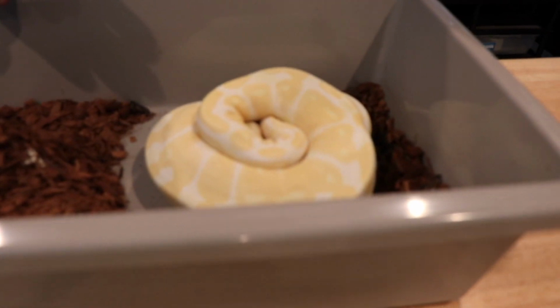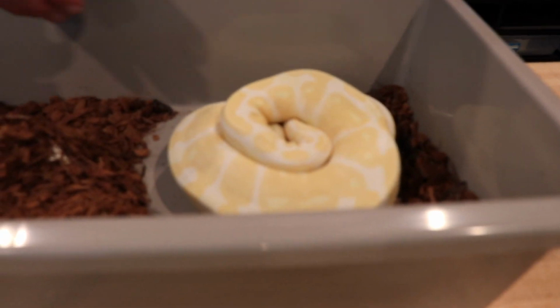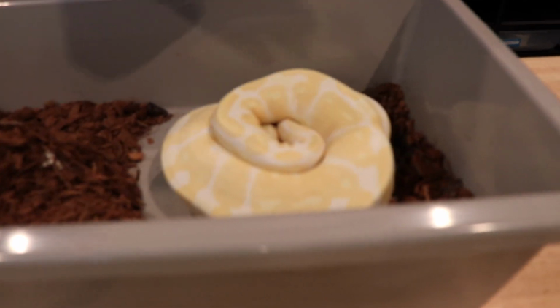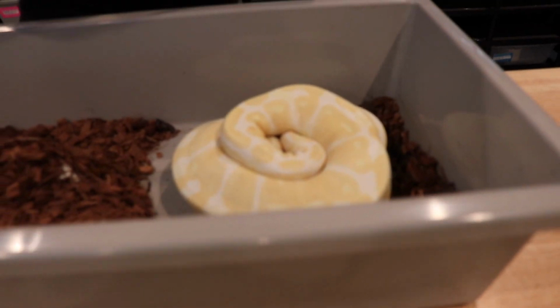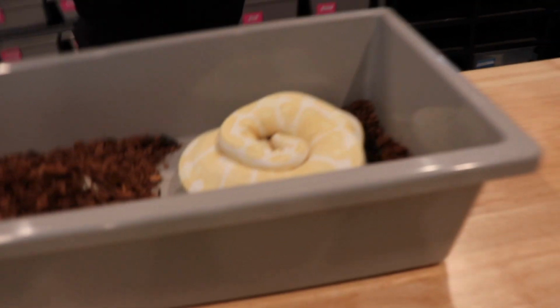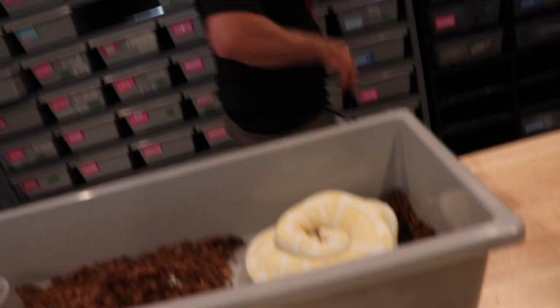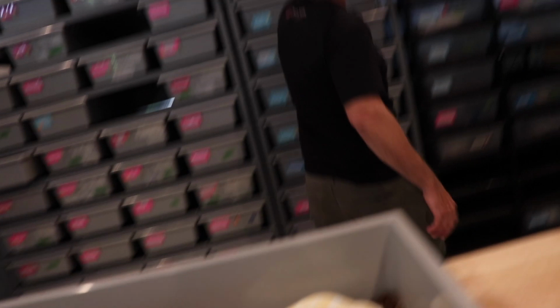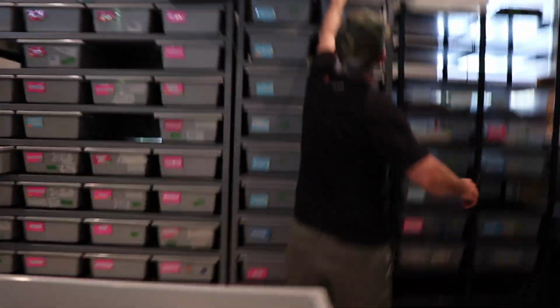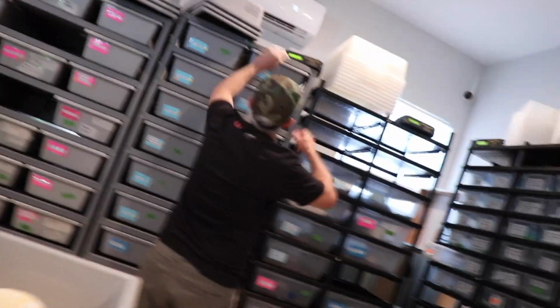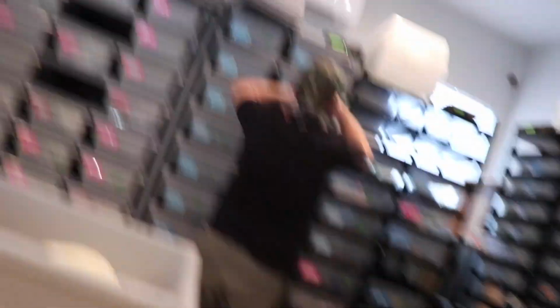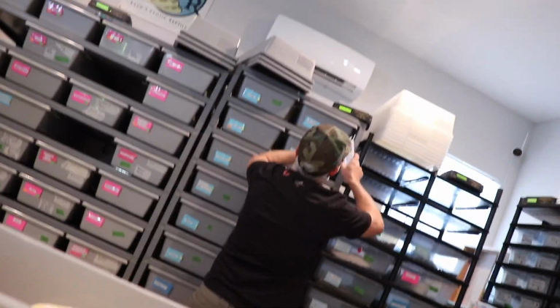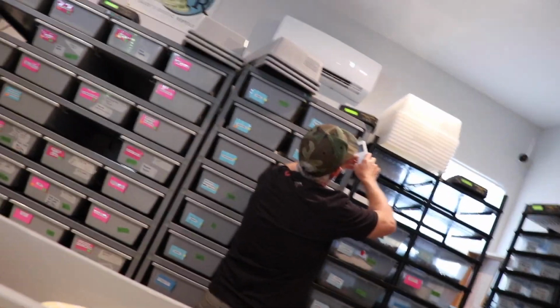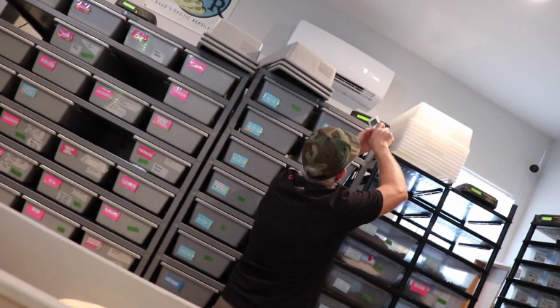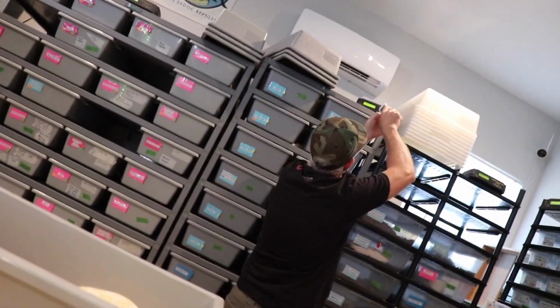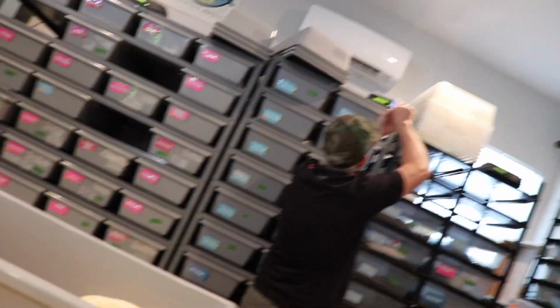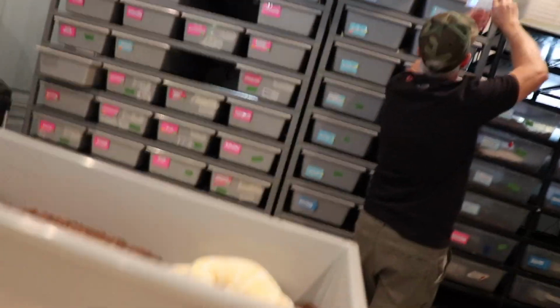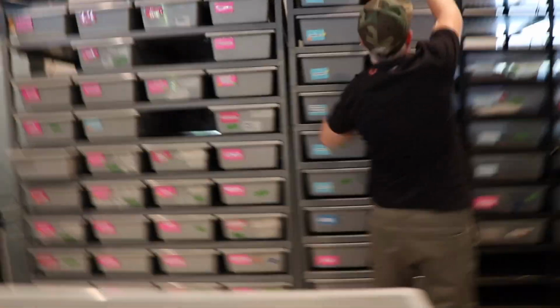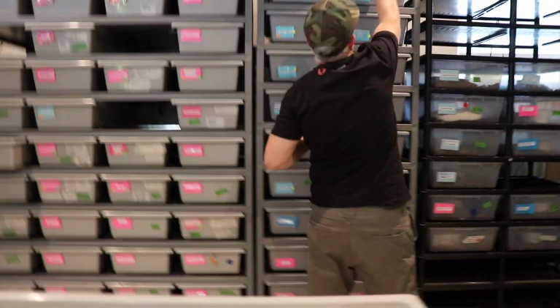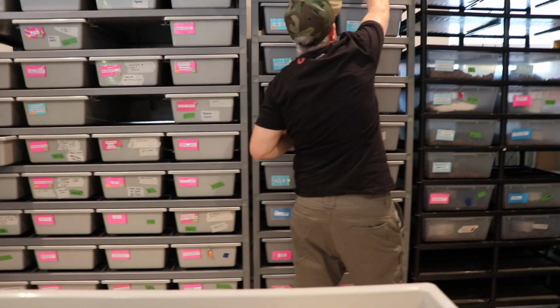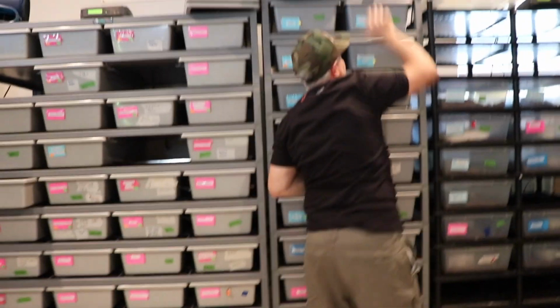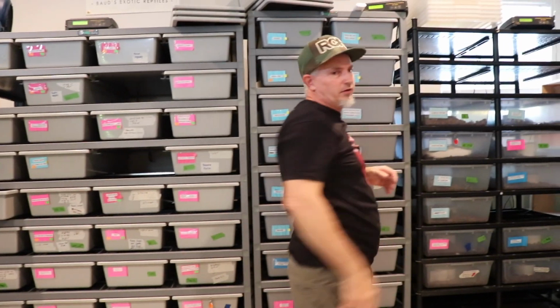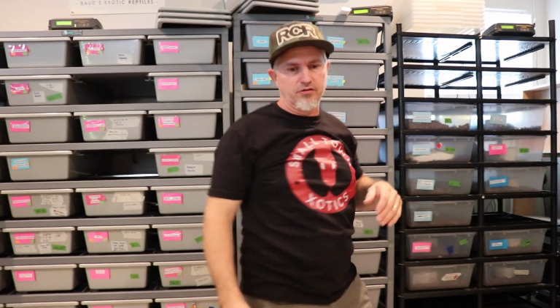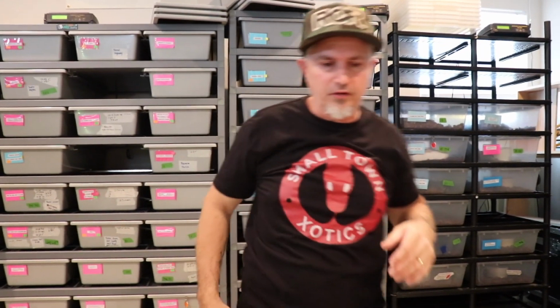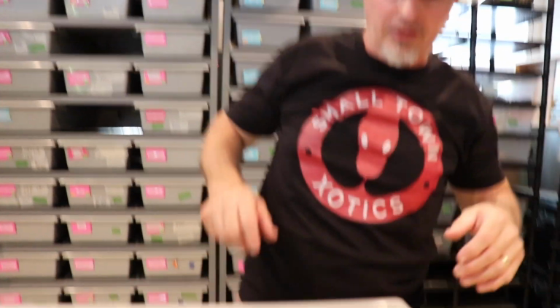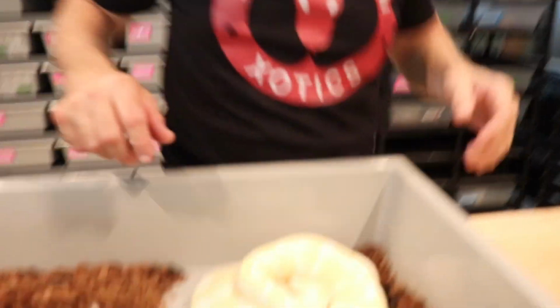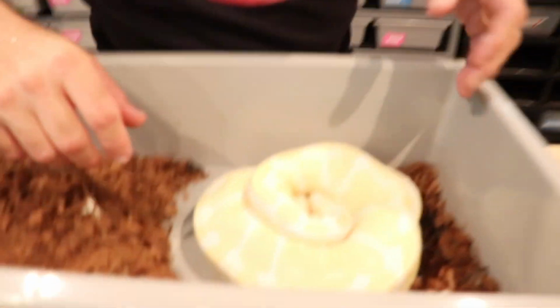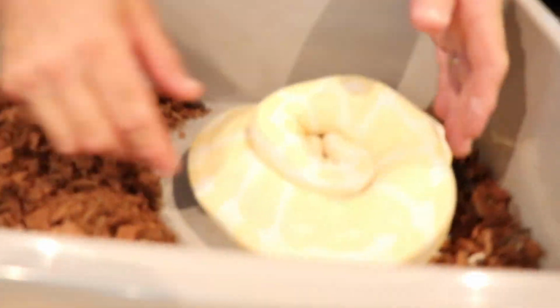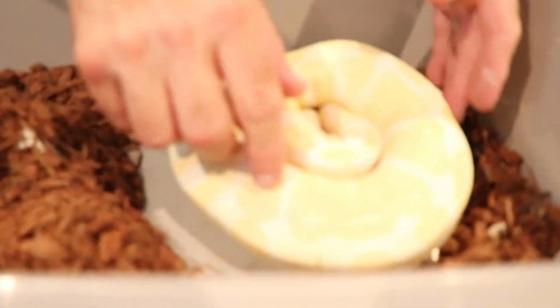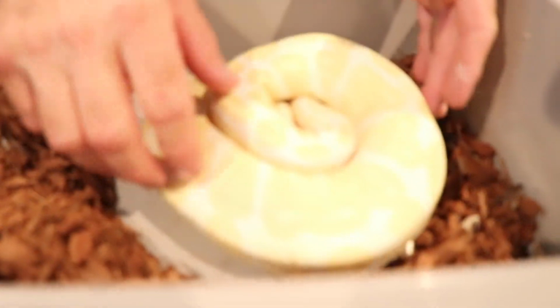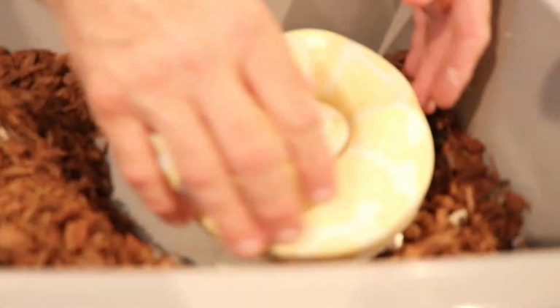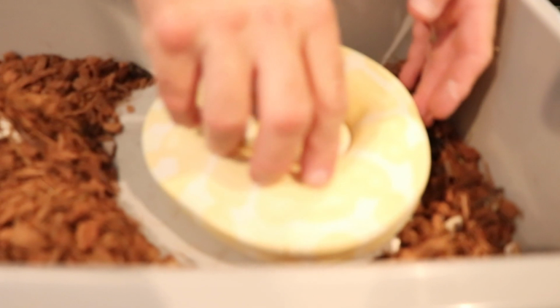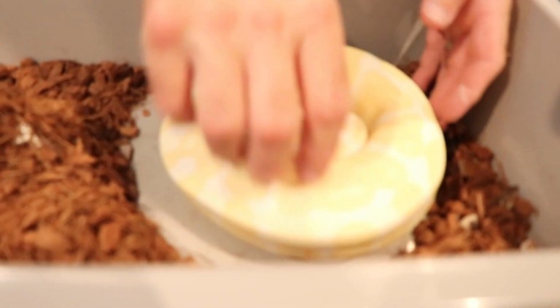Good catch, camera girl. Sorry about the background noise — she just realized I left the air conditioner on and it's really loud, but it should be better from here on out.